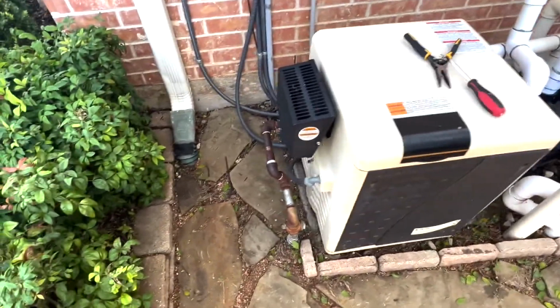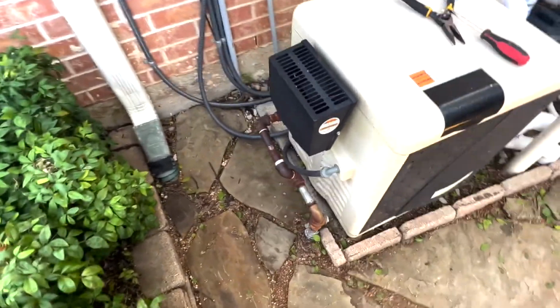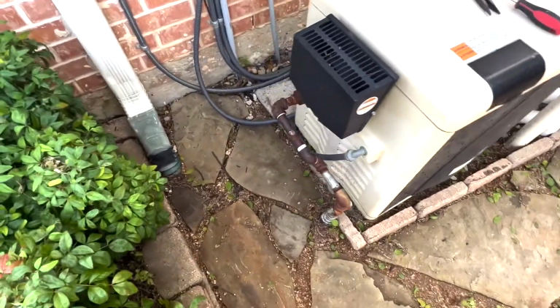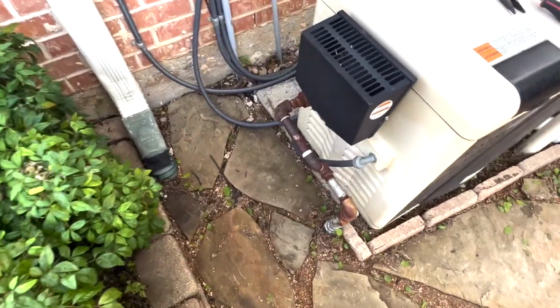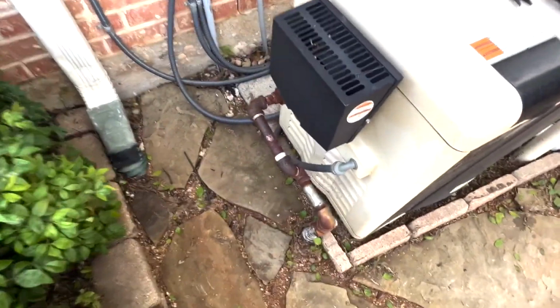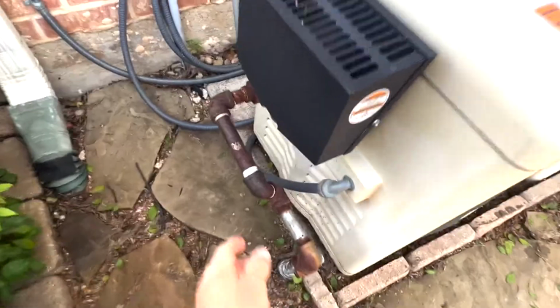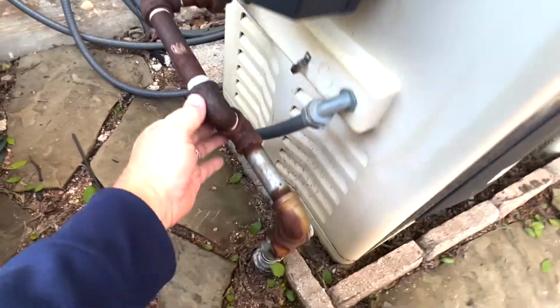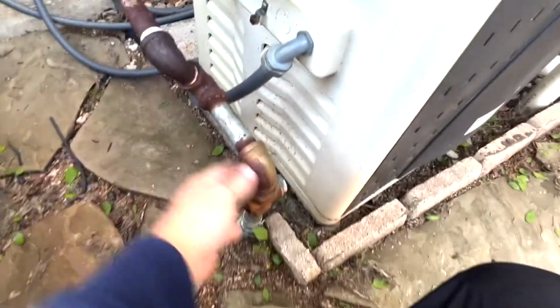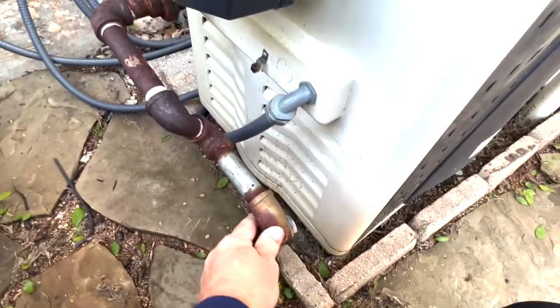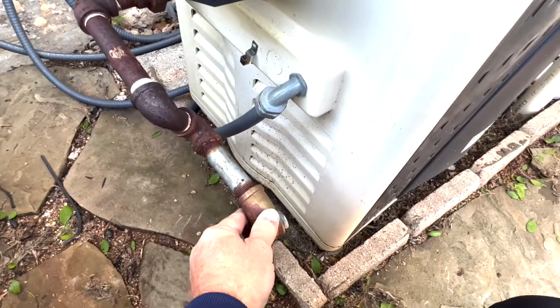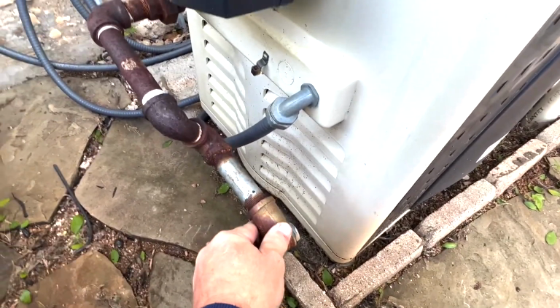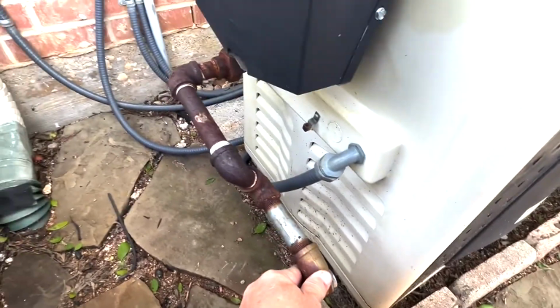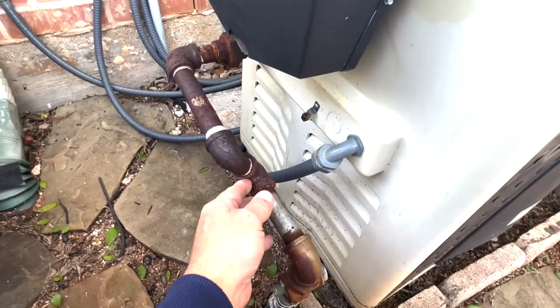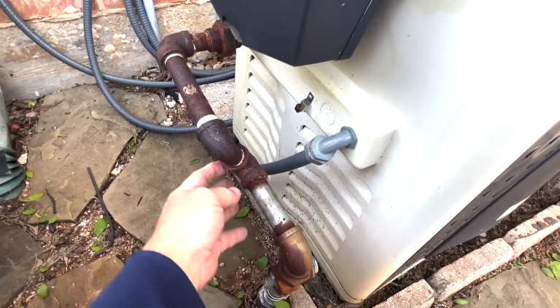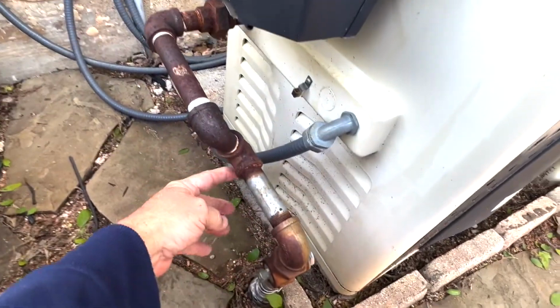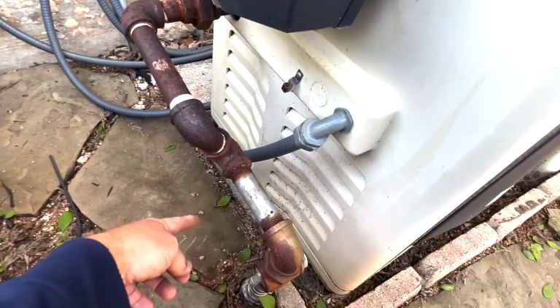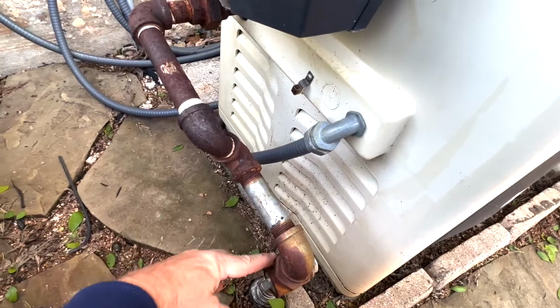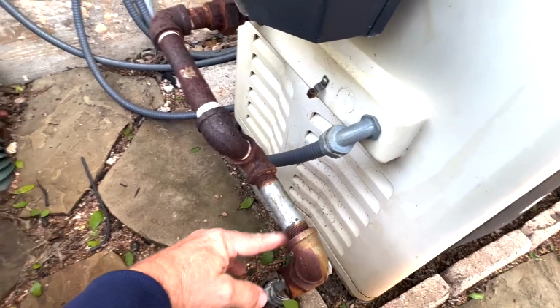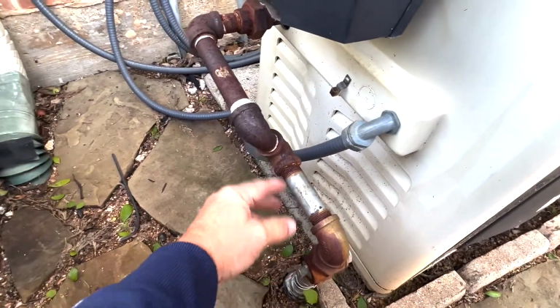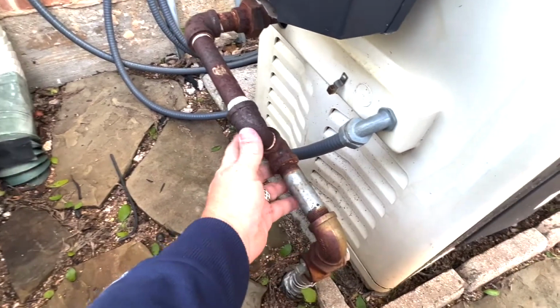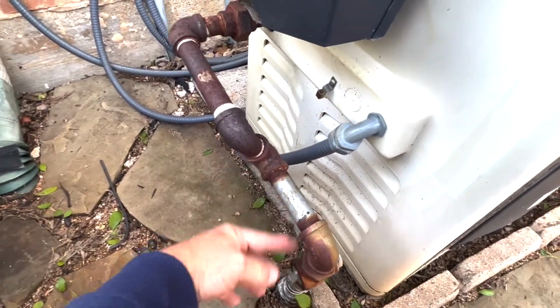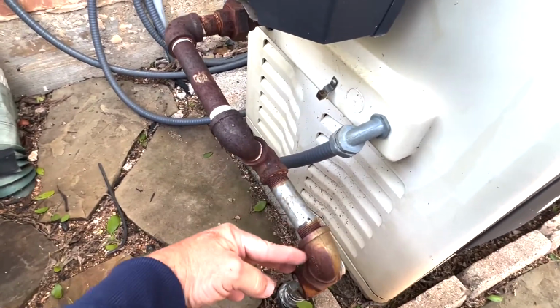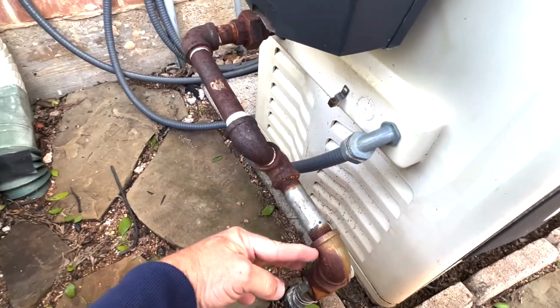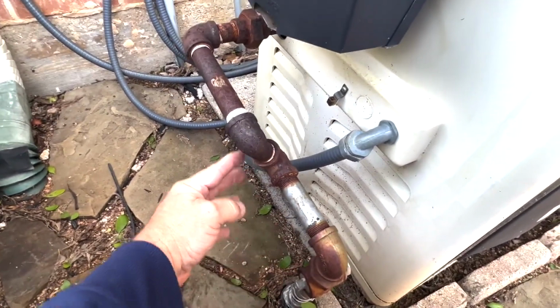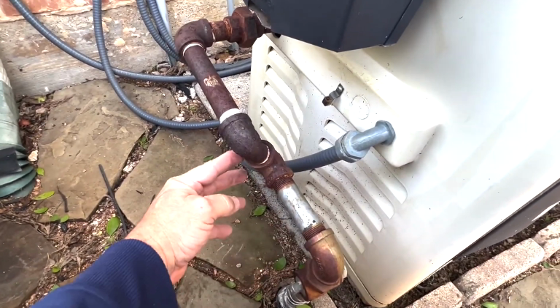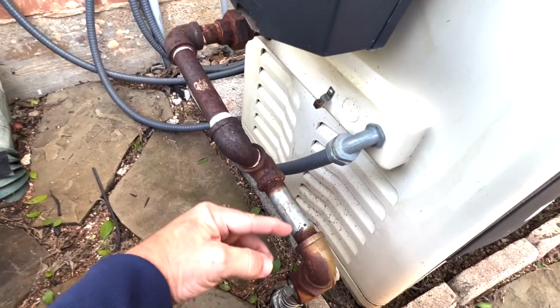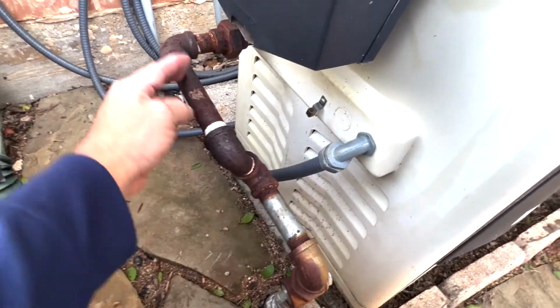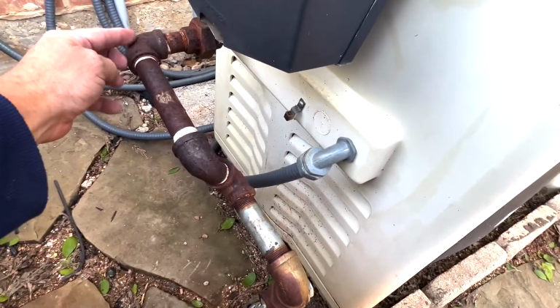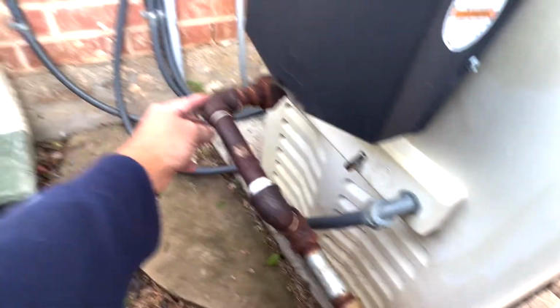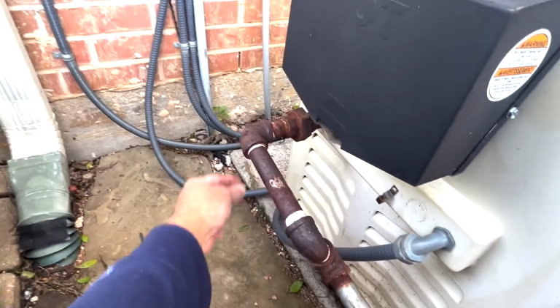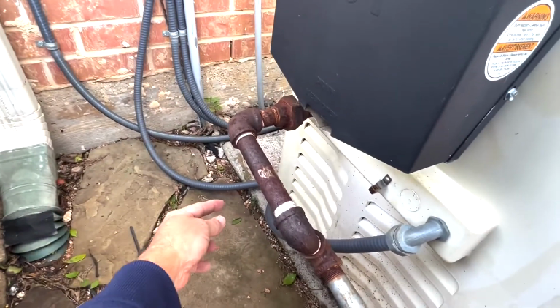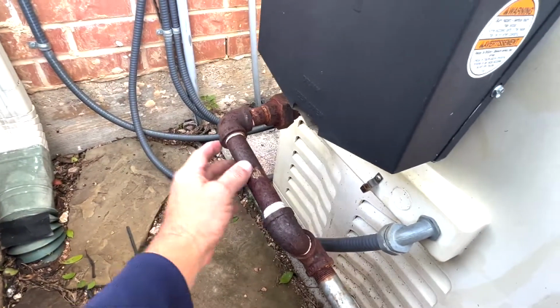There's not a sediment trap on the heater. This really should probably be redone. It needs to be a sediment trap, and that's by code — when the gas pipe changes directions, like here, you can put a sediment trap right there.